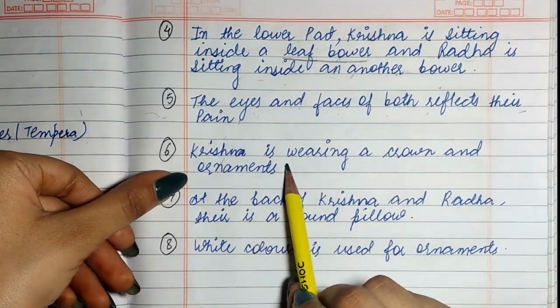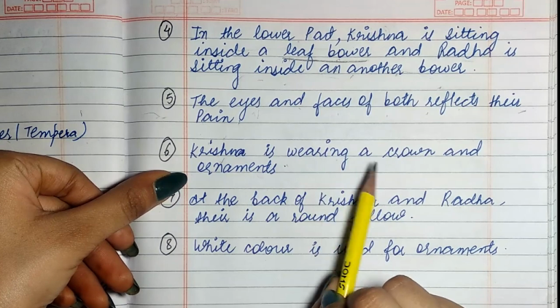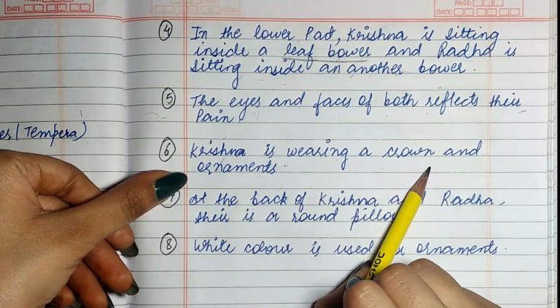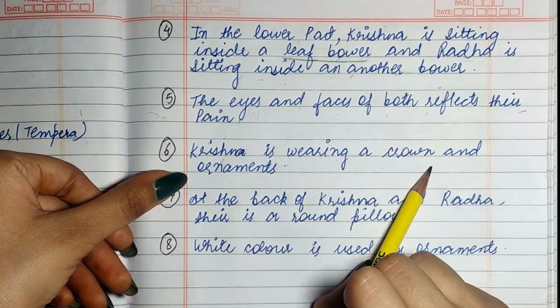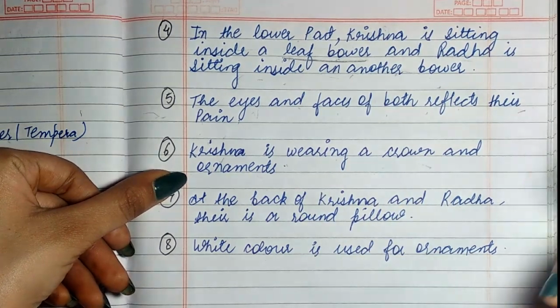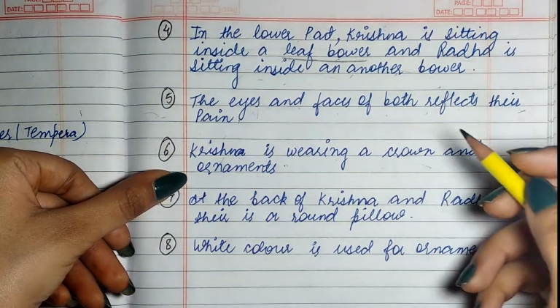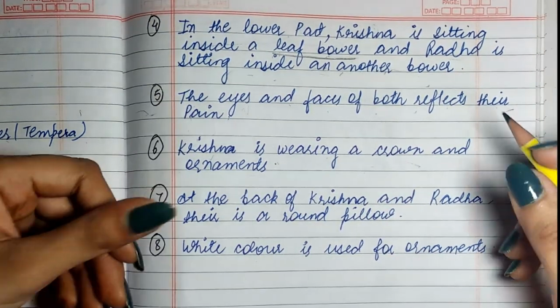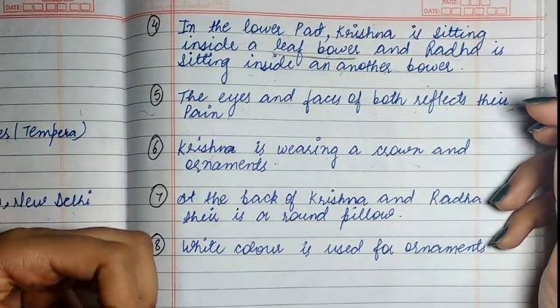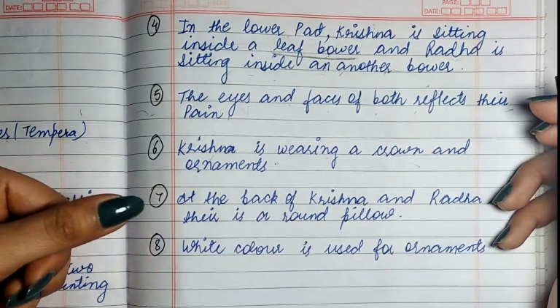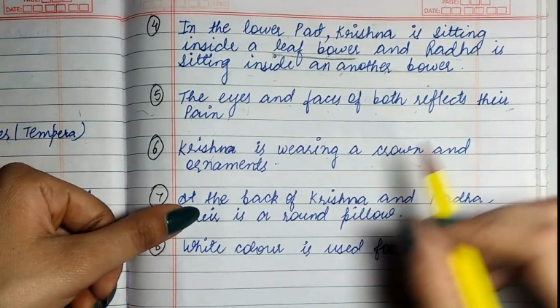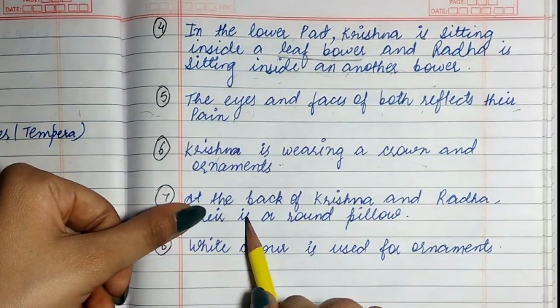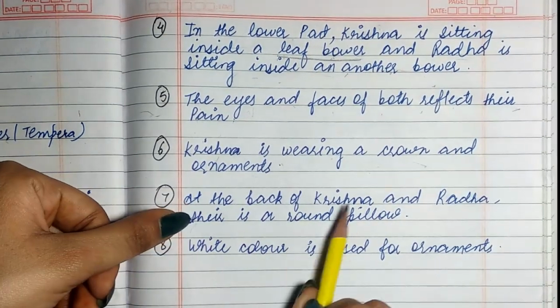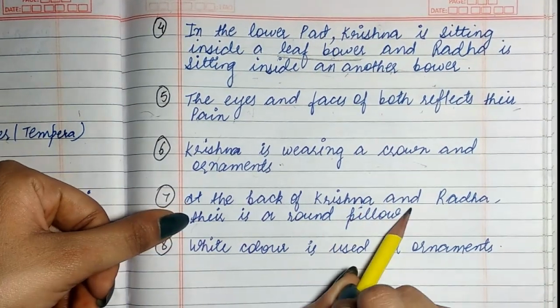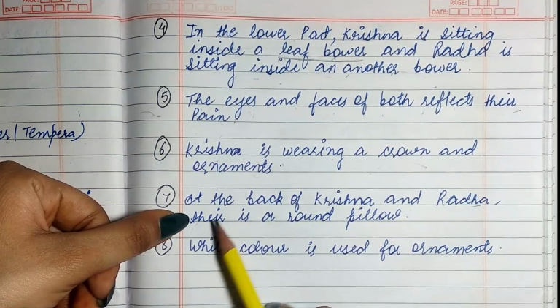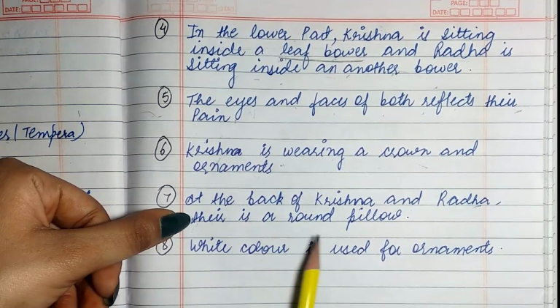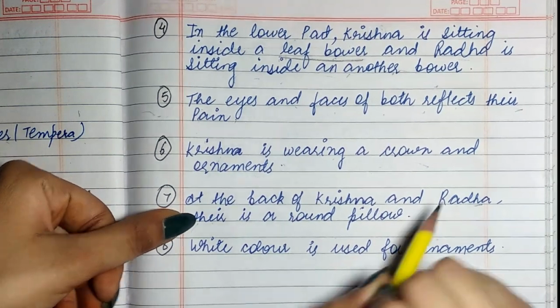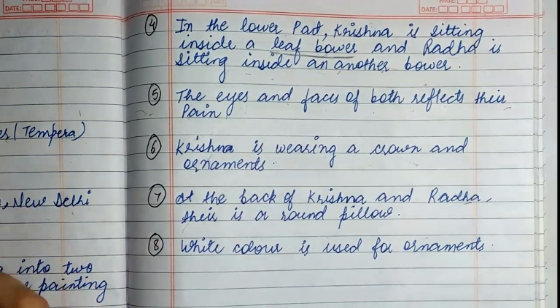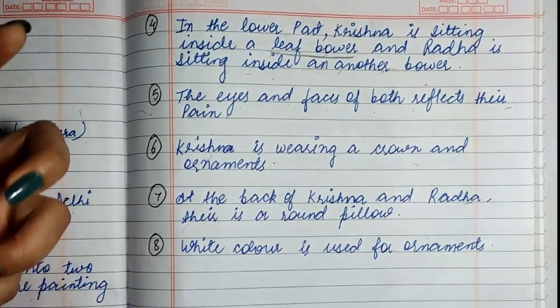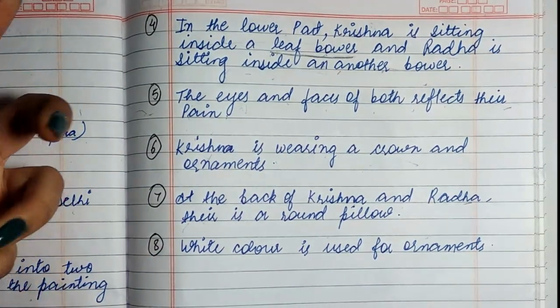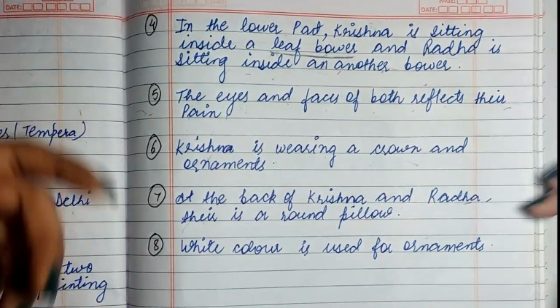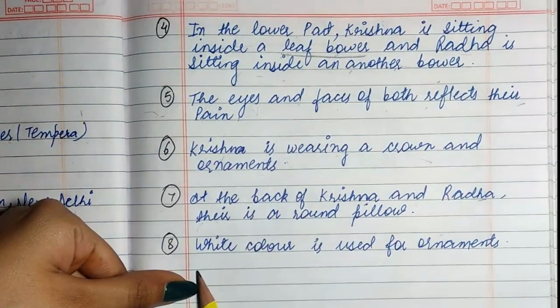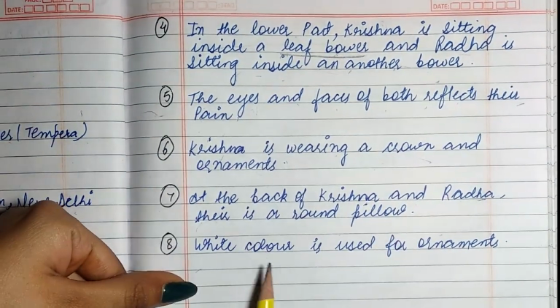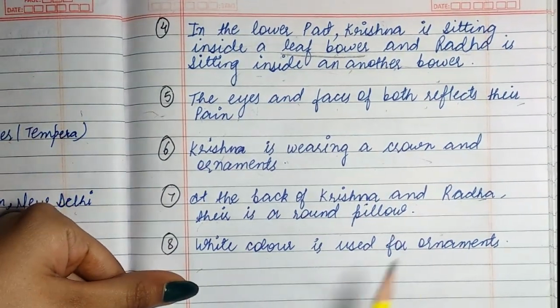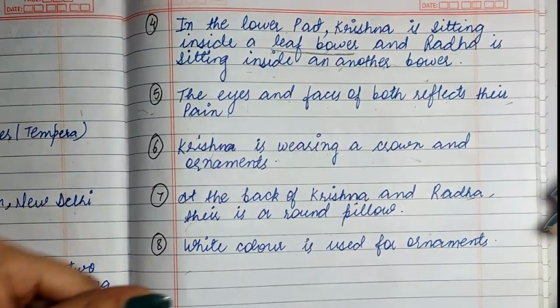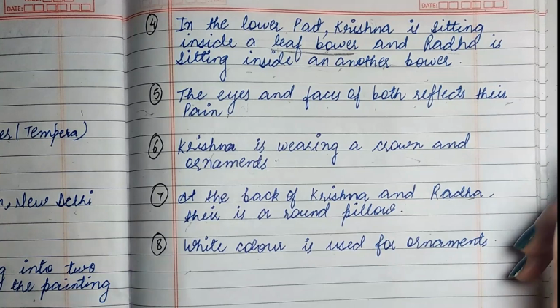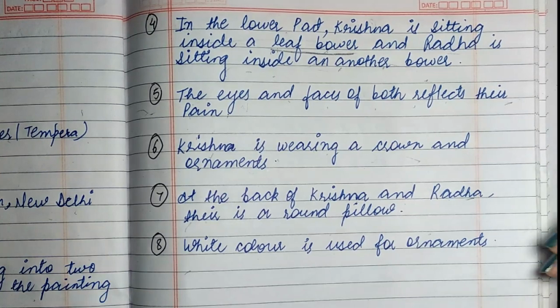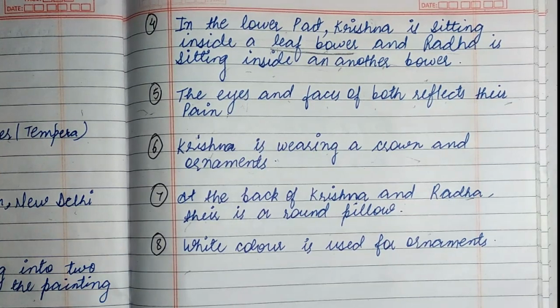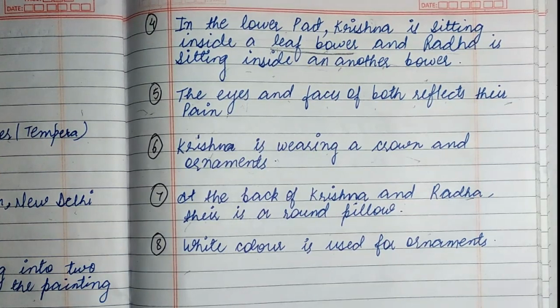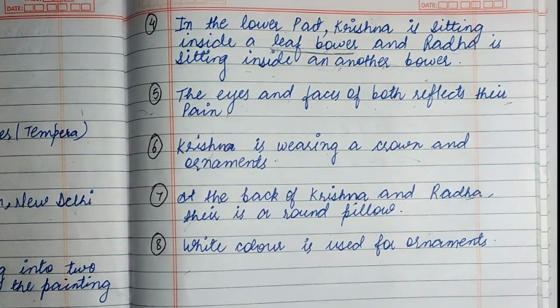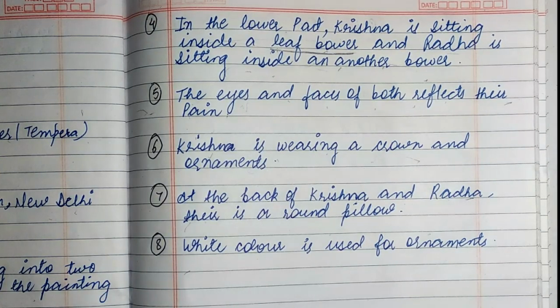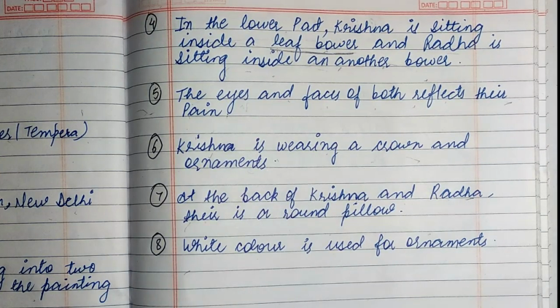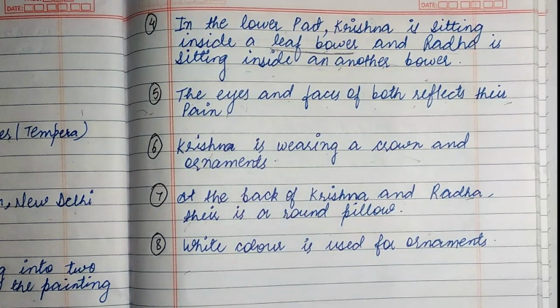Krishna is wearing a crown and ornaments. At the back of Krishna and Radha, there is a round pillow. White color is used for the ornaments.